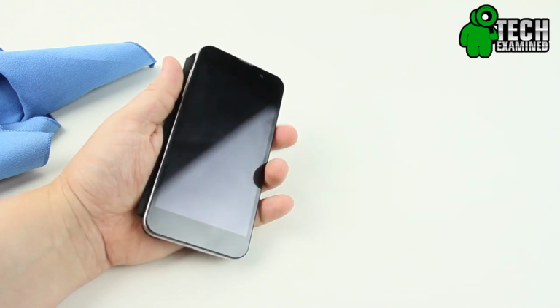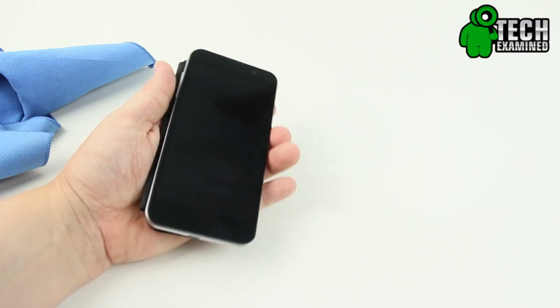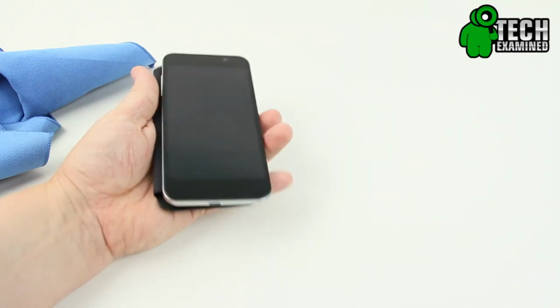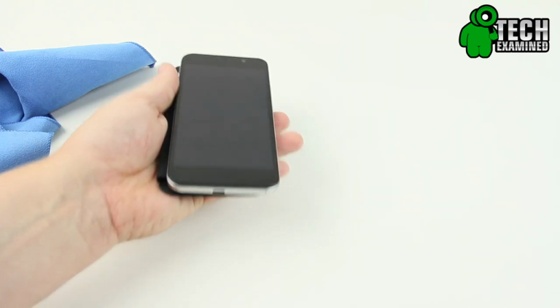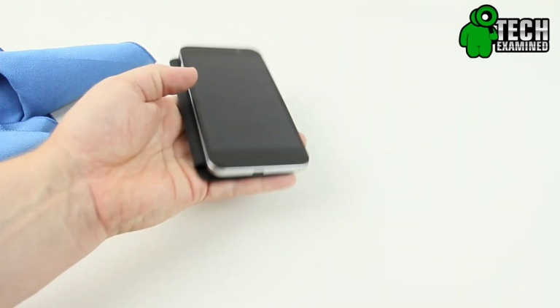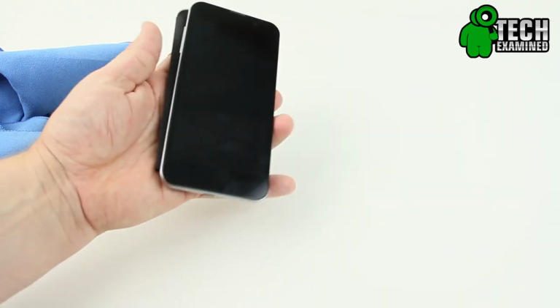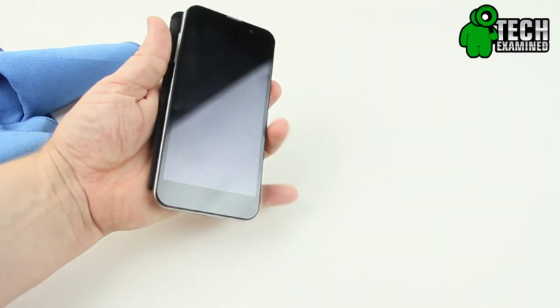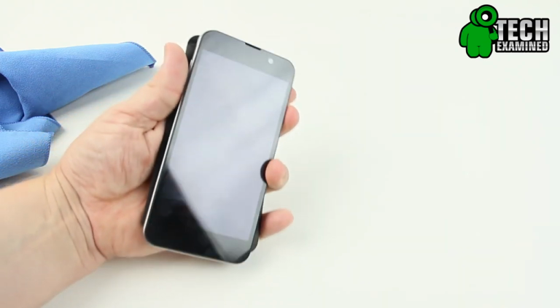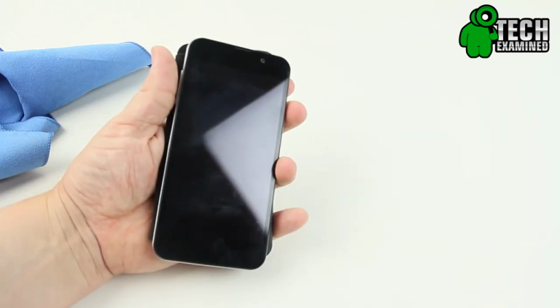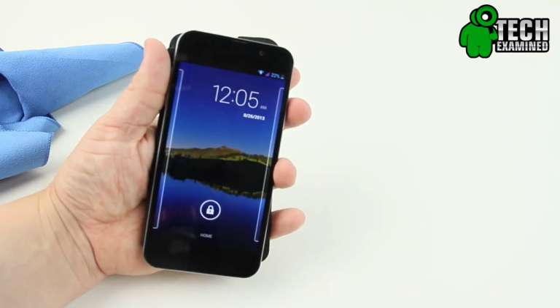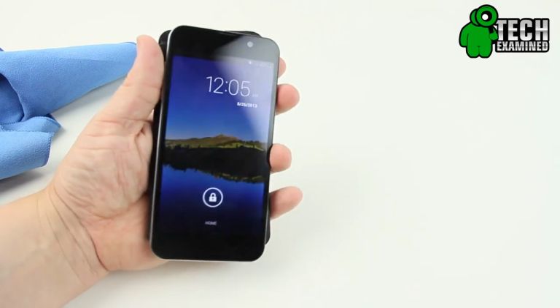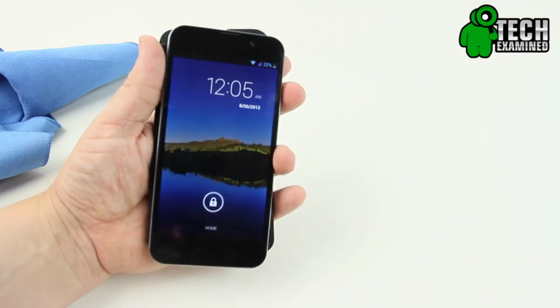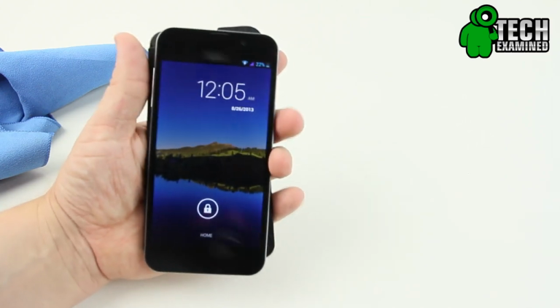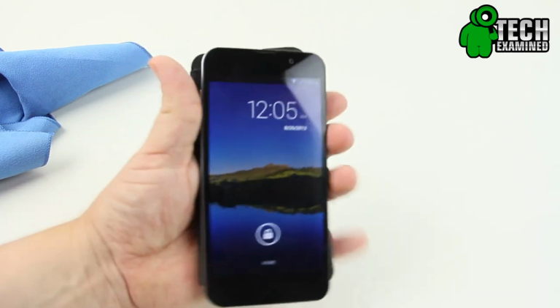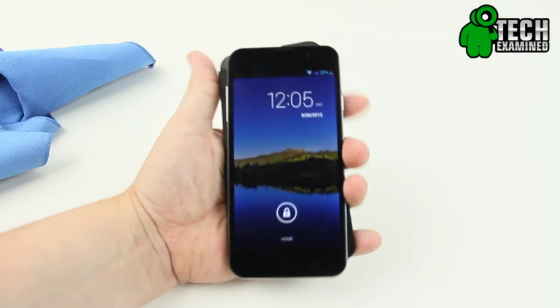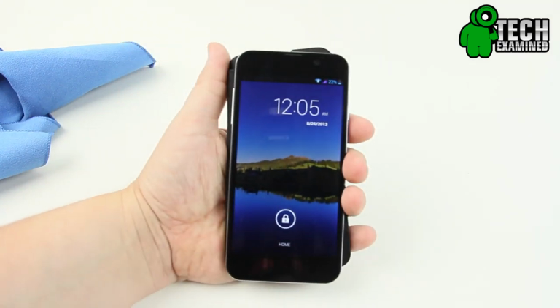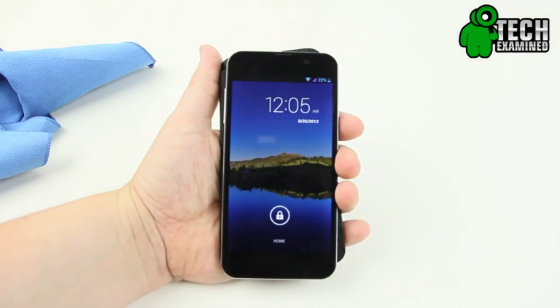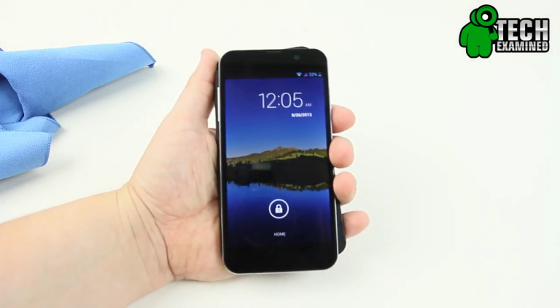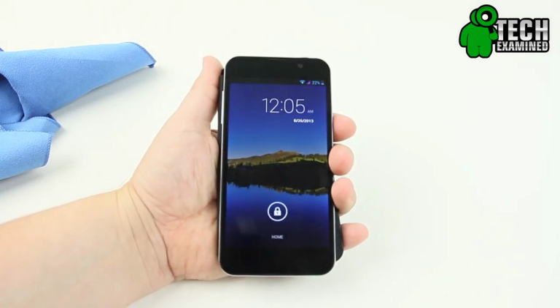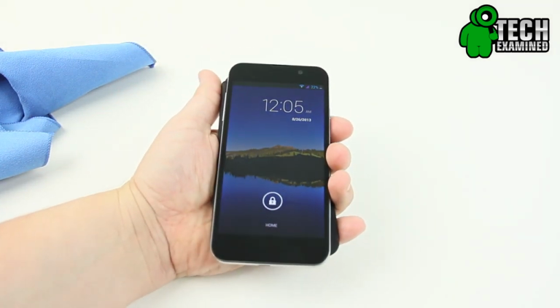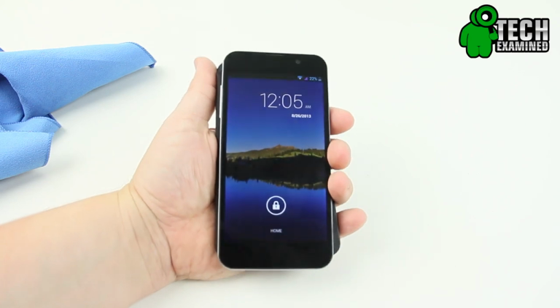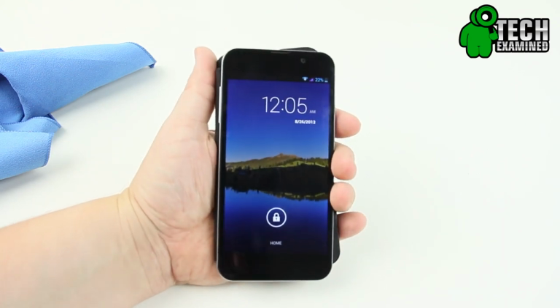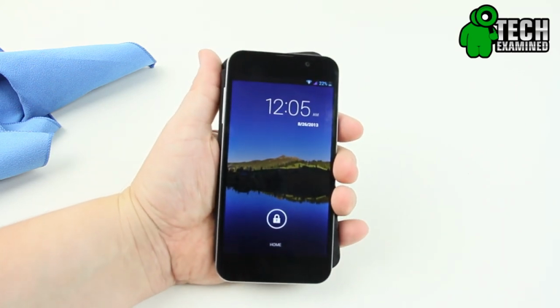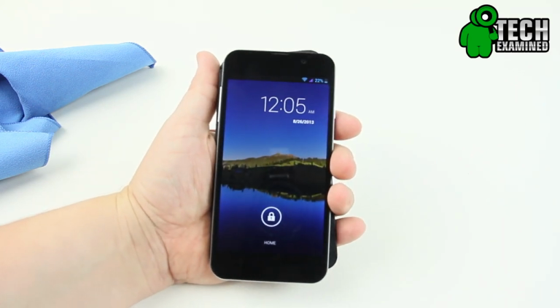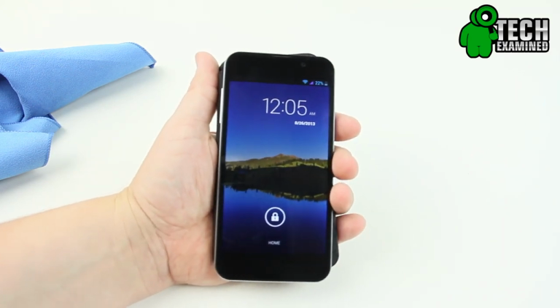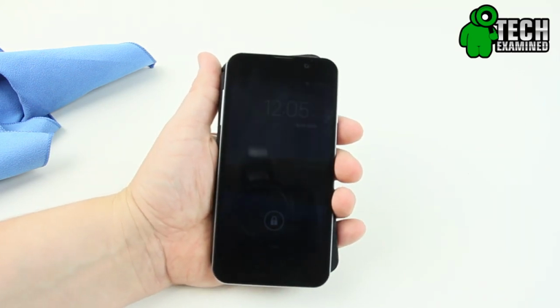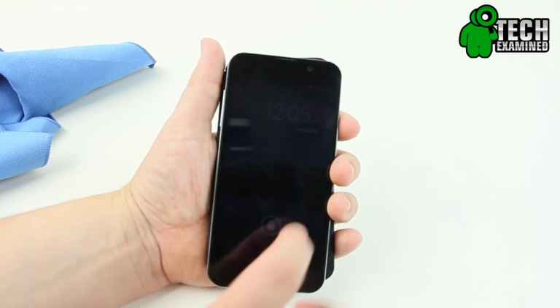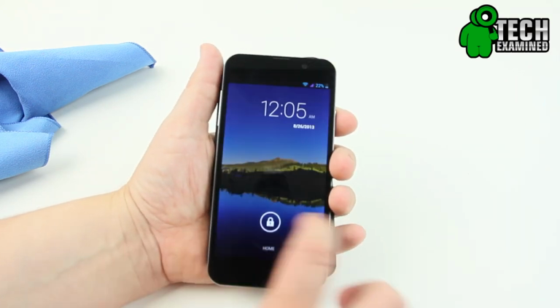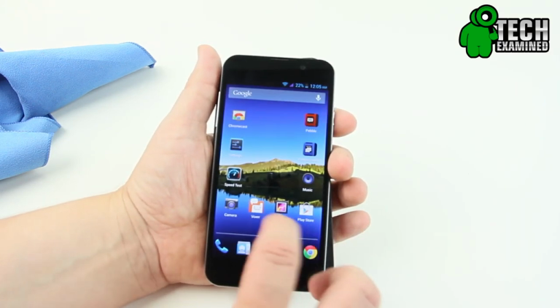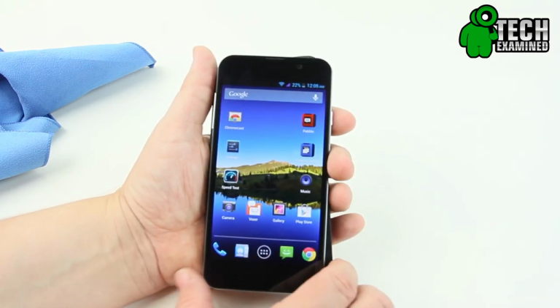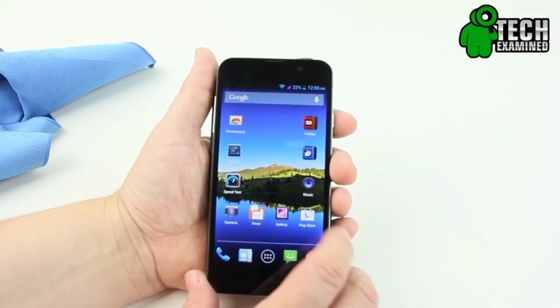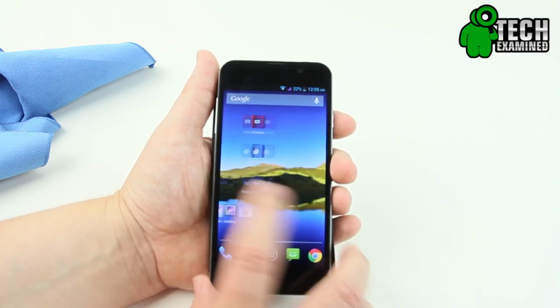That's not to say the display does not look absolutely gorgeous — you can't go wrong with a 1920x1080 screen. The colors pop, they look good, and I was pleasantly surprised with how that looked.